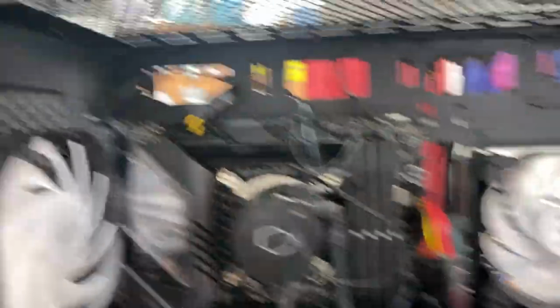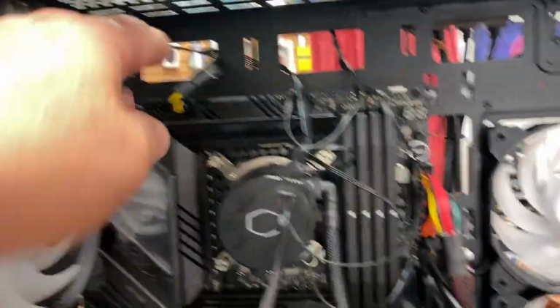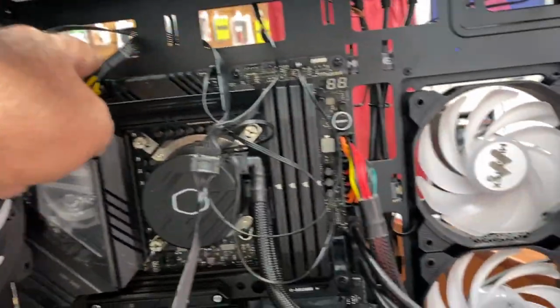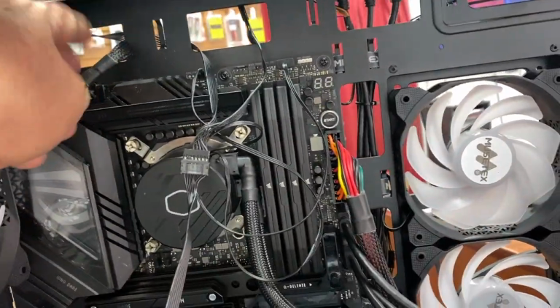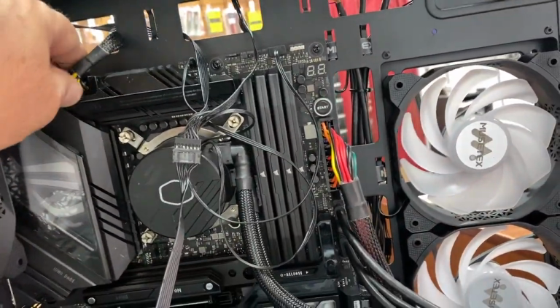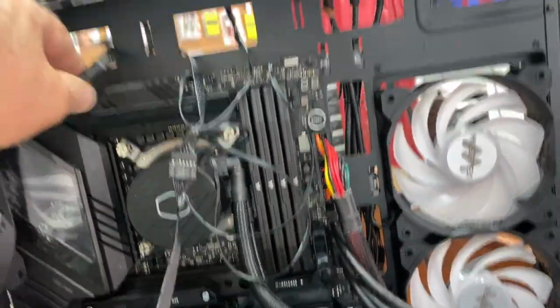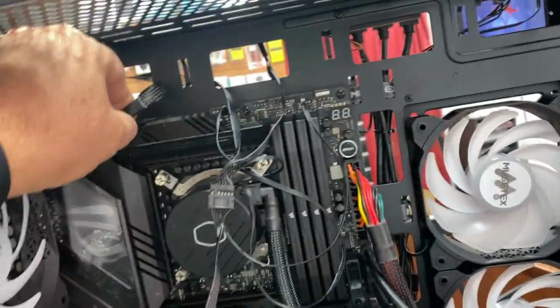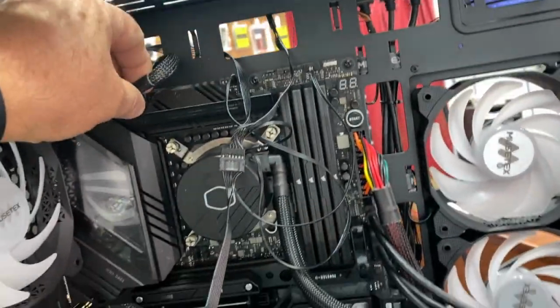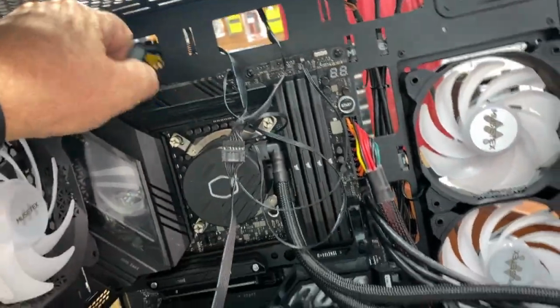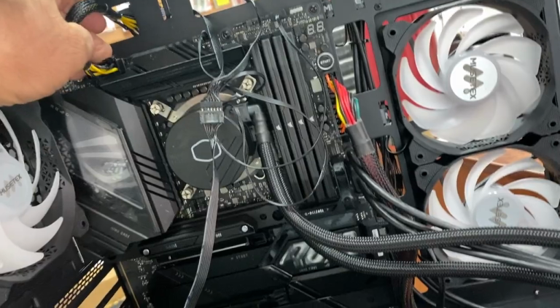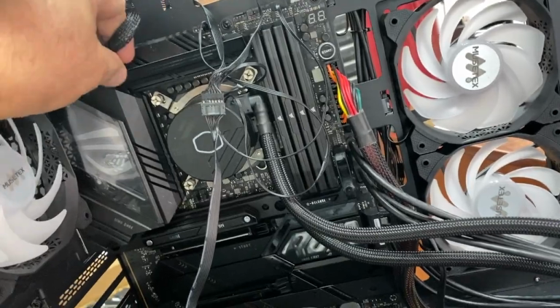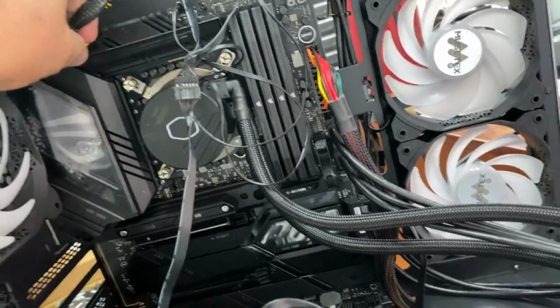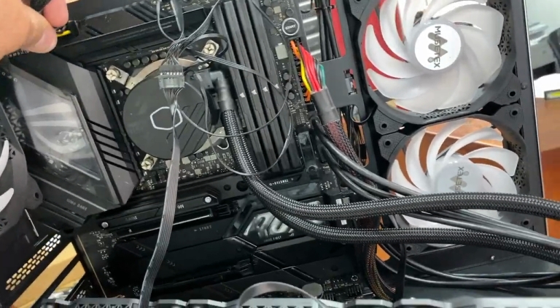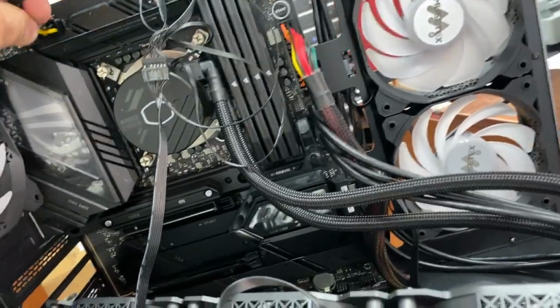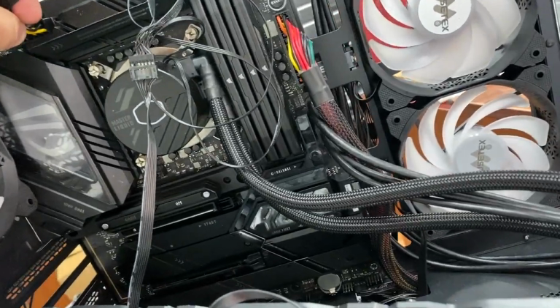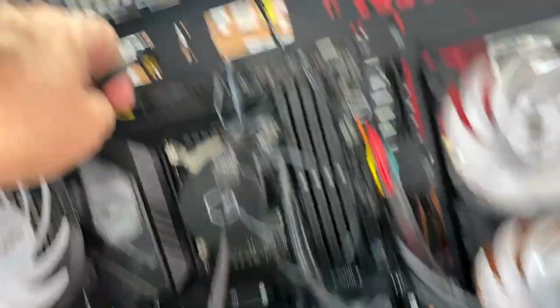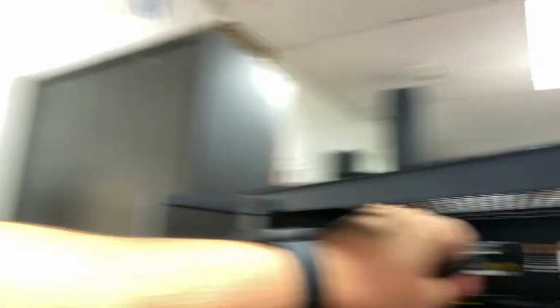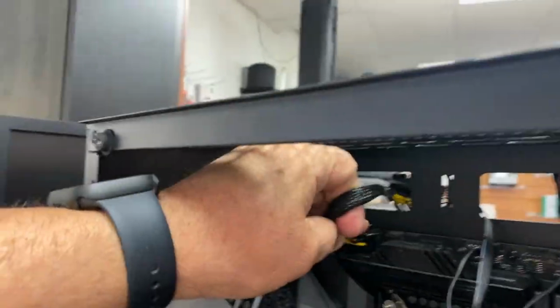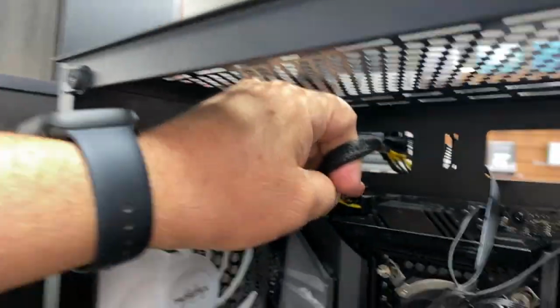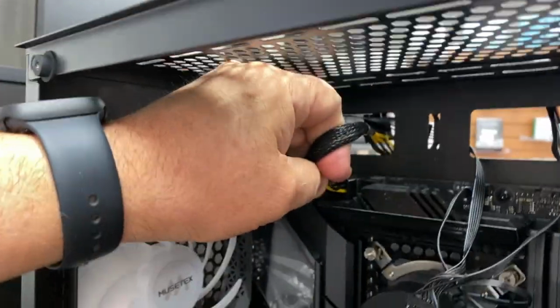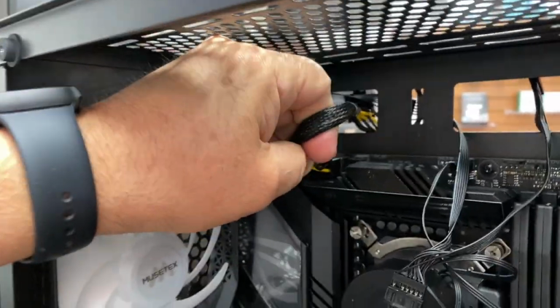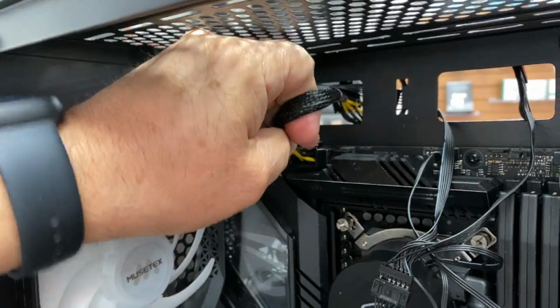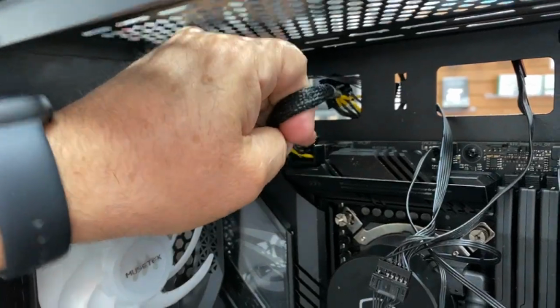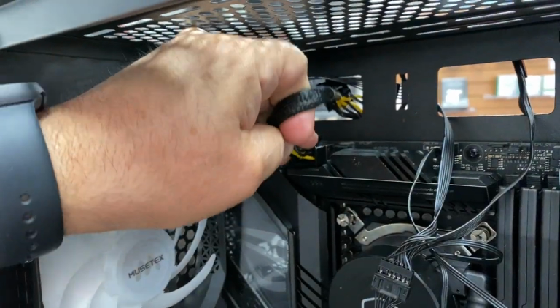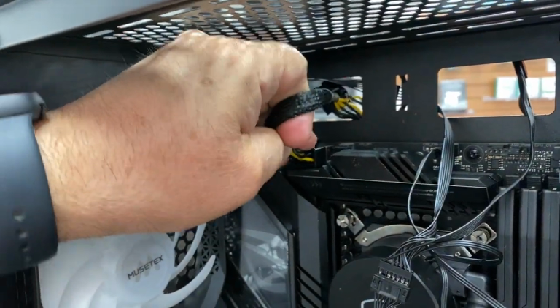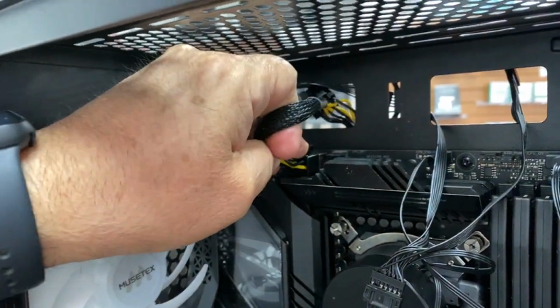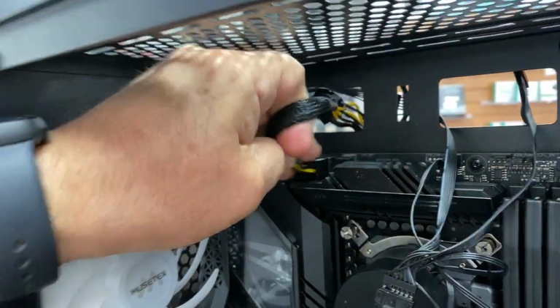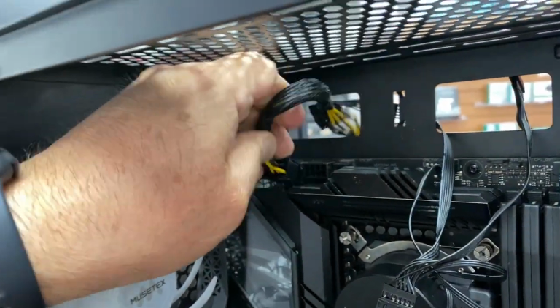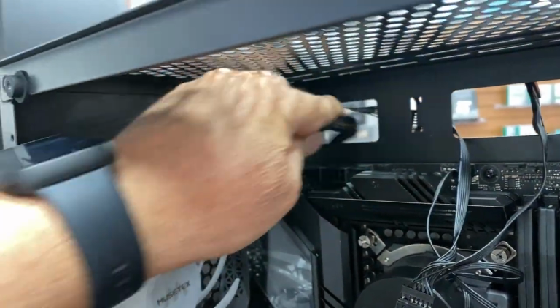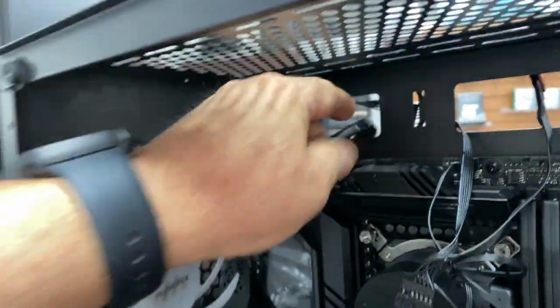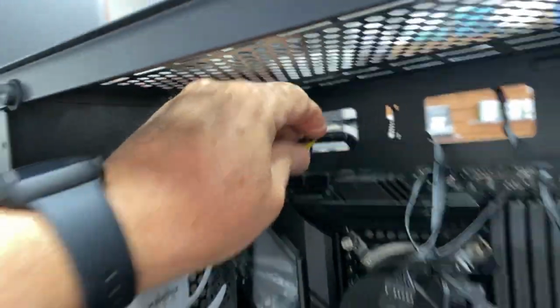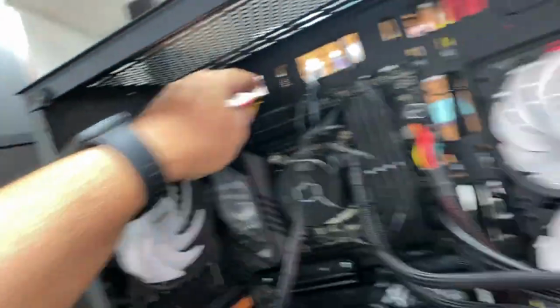Had to loosen the cooler here because it's so tight I can't get in there. I'm going to disconnect that. Luckily it's not bad enough to have created a short or anything.